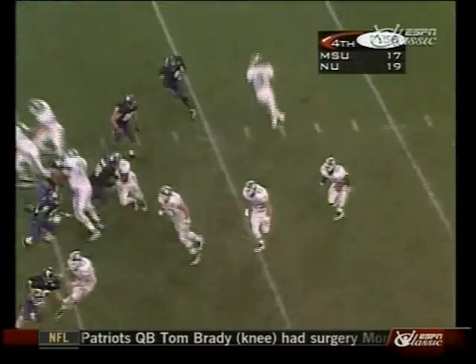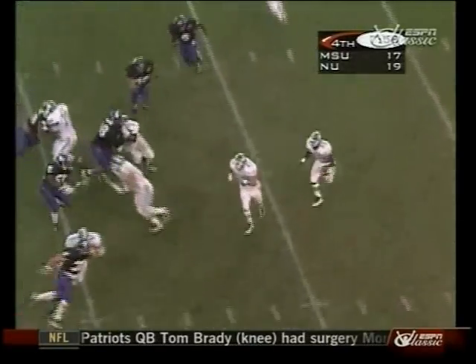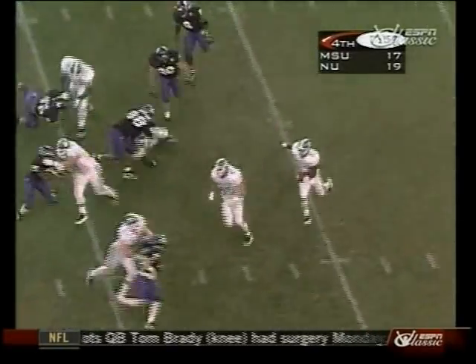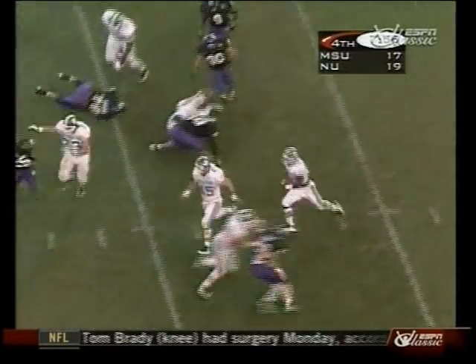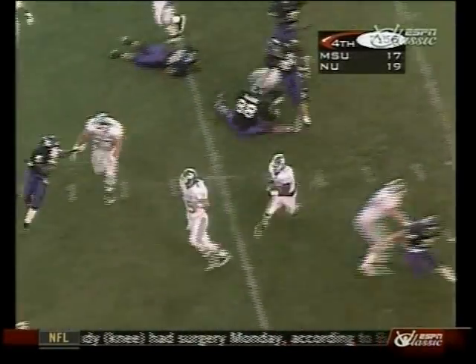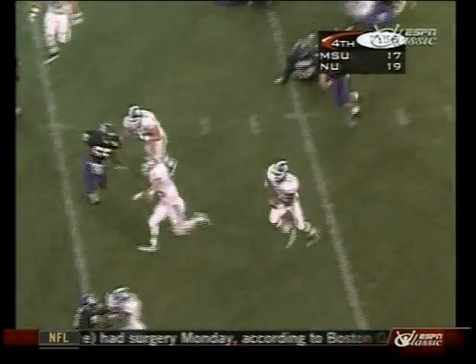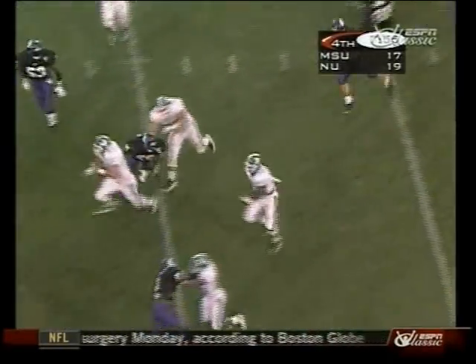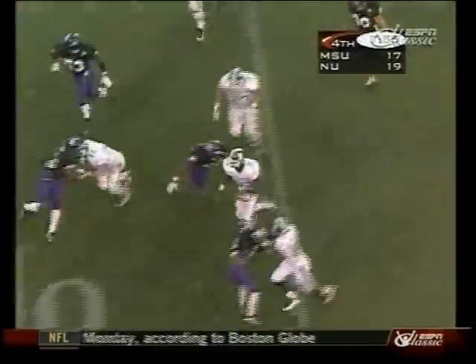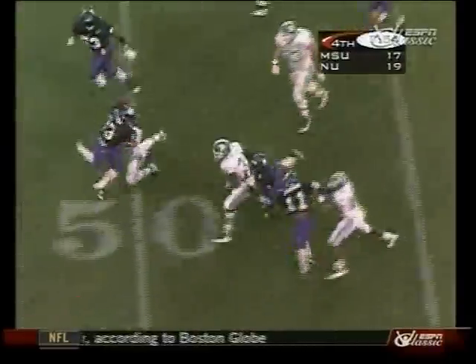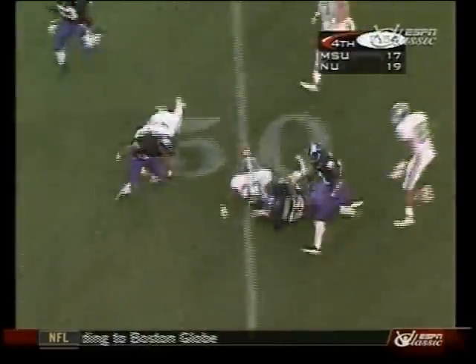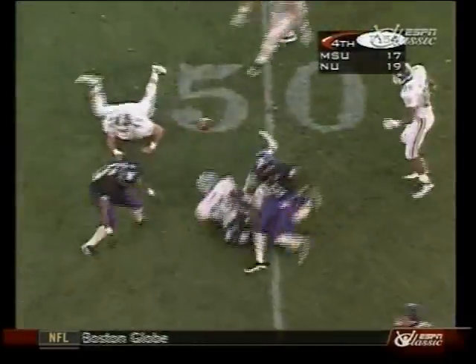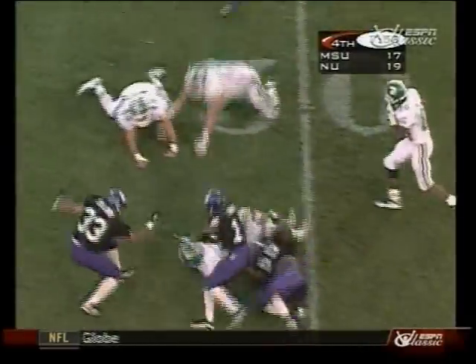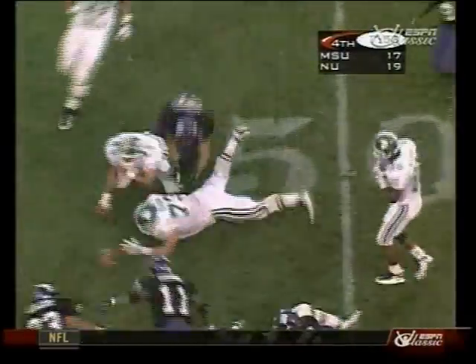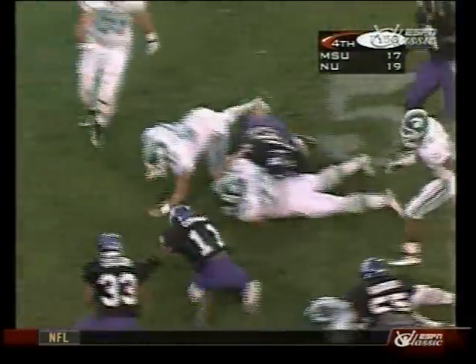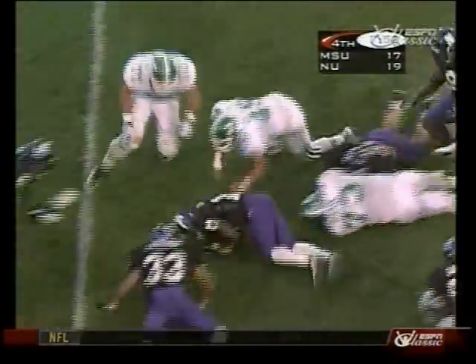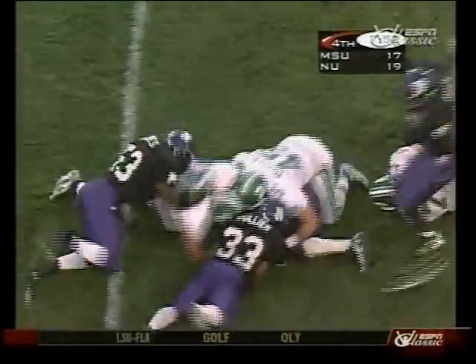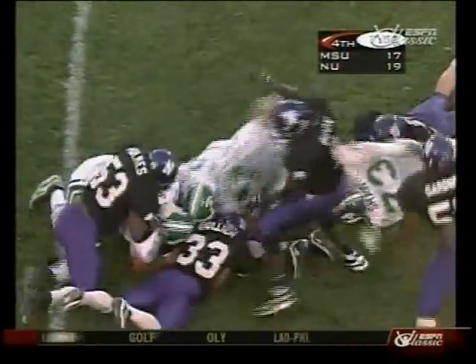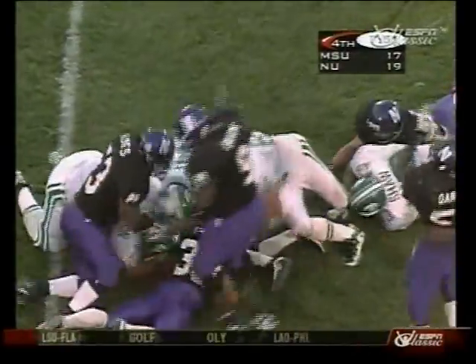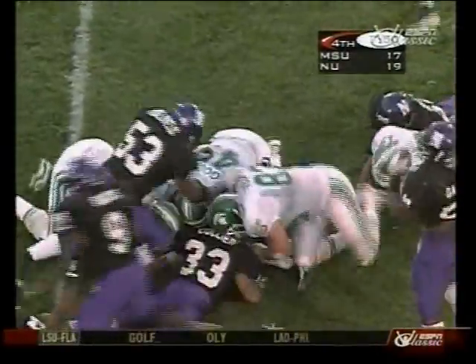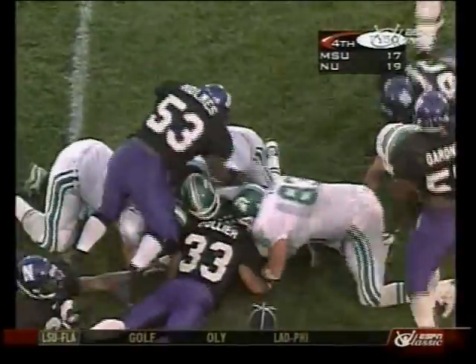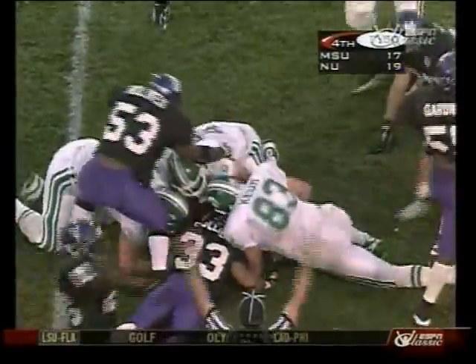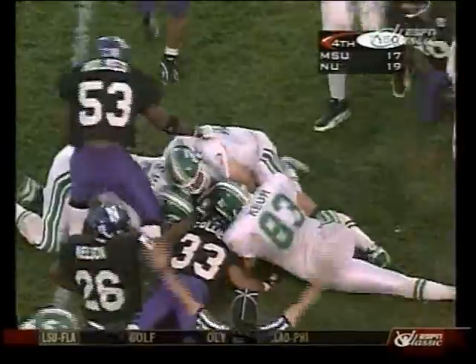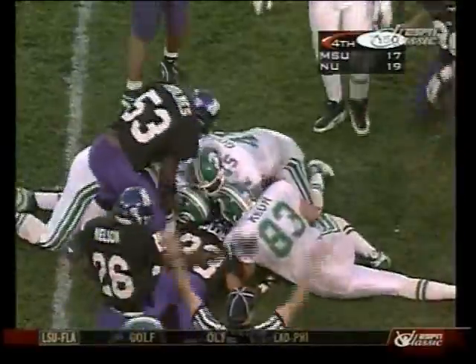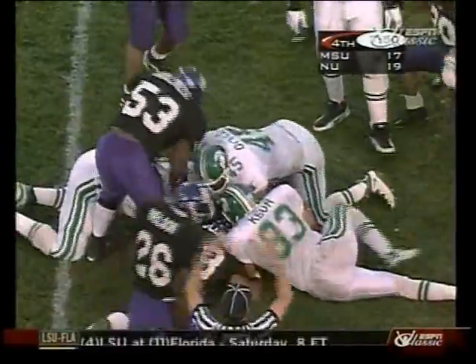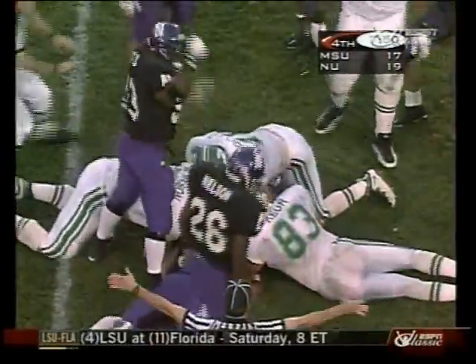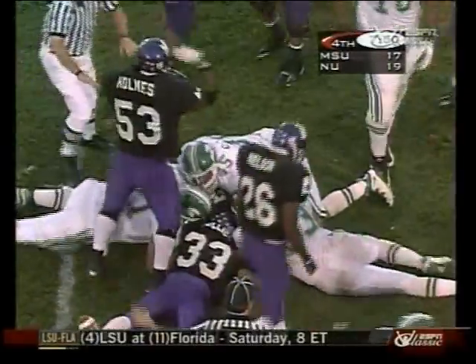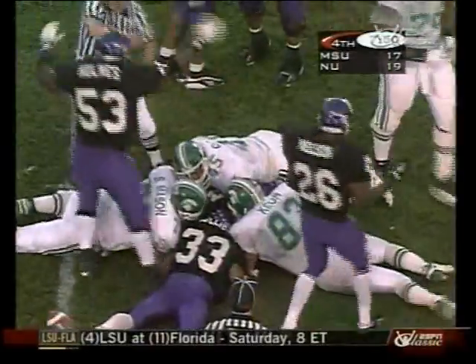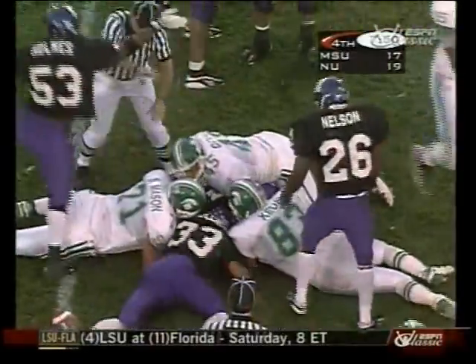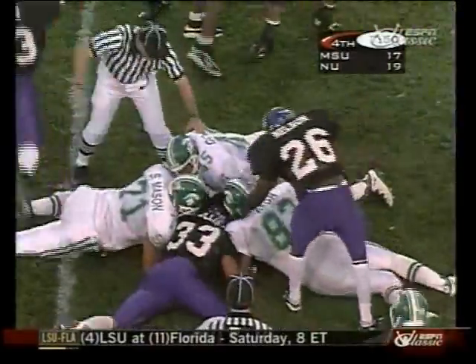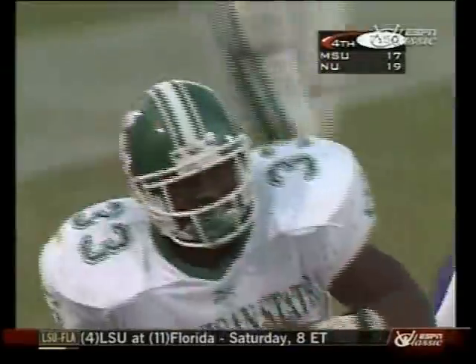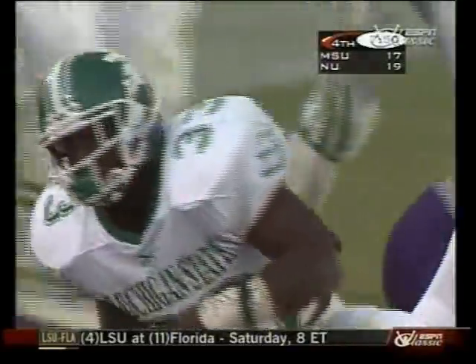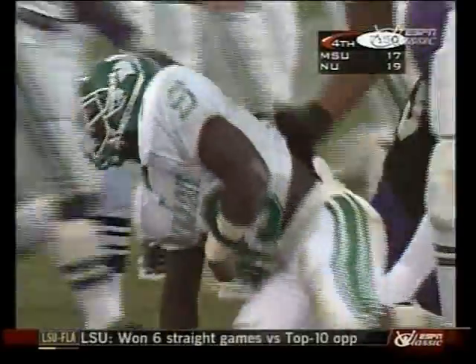Toss play — Irvin. Daylight. Midfield. Fumble! Northwestern recovers! Northwestern recovers at the 47-yard line!